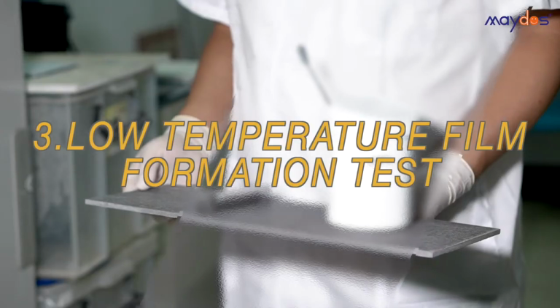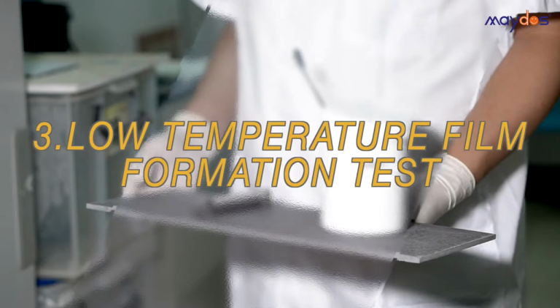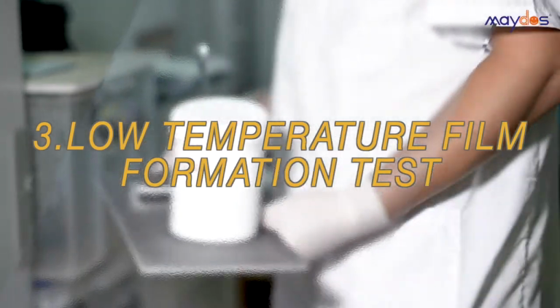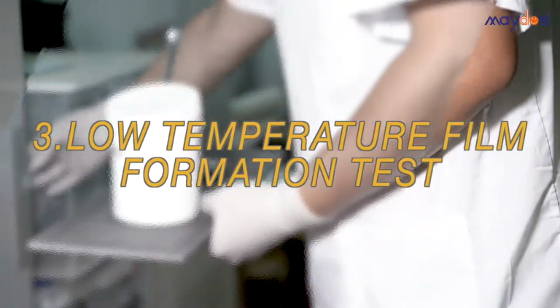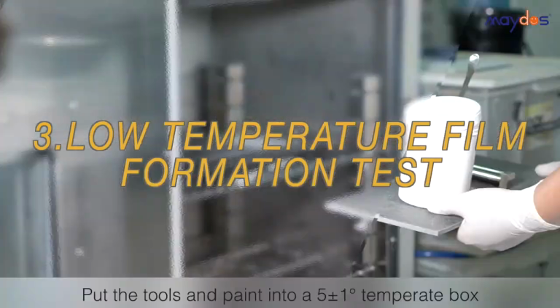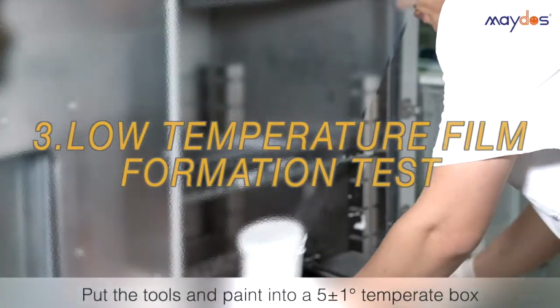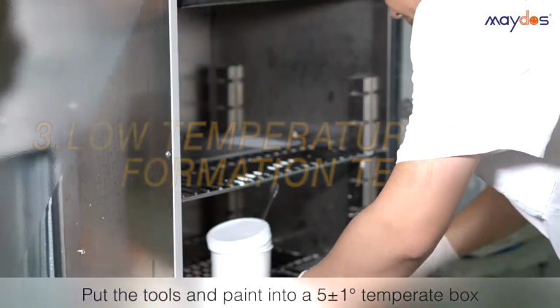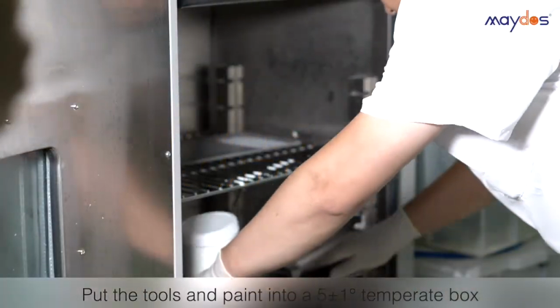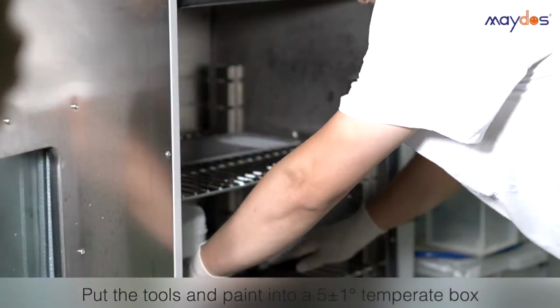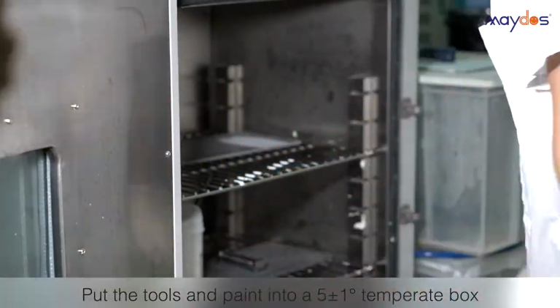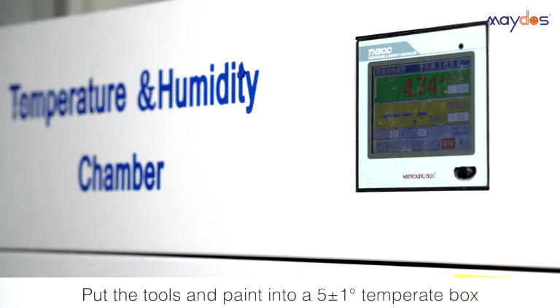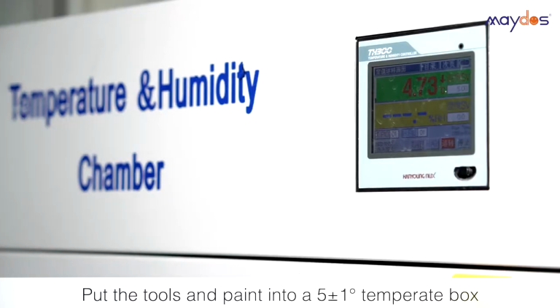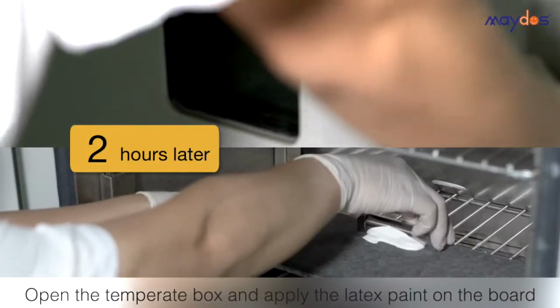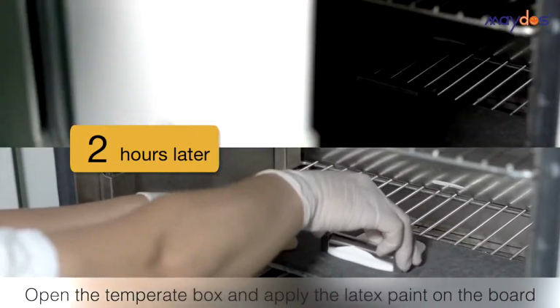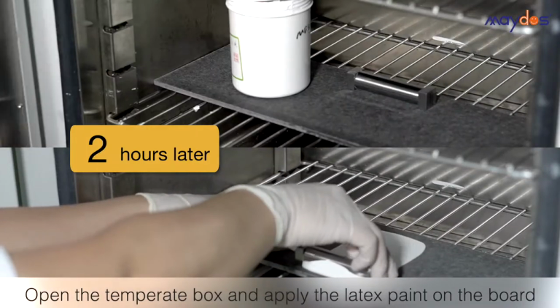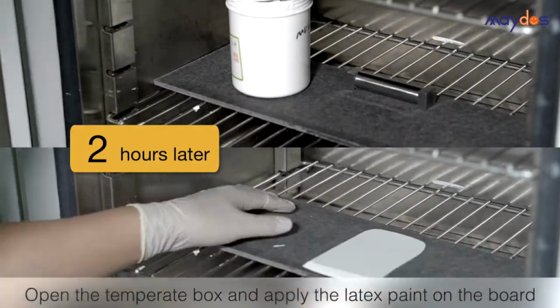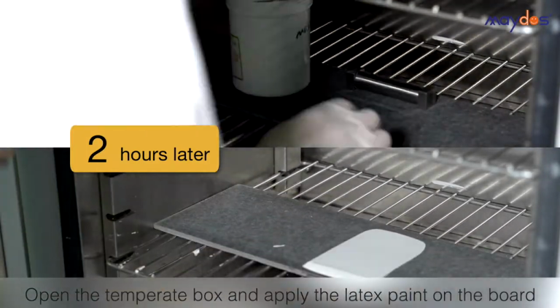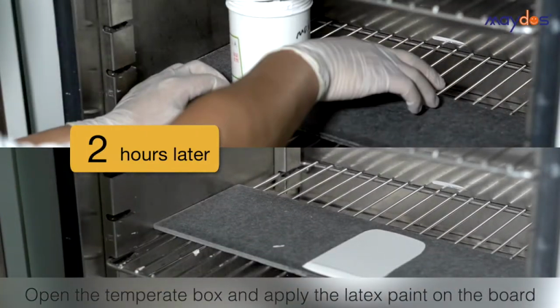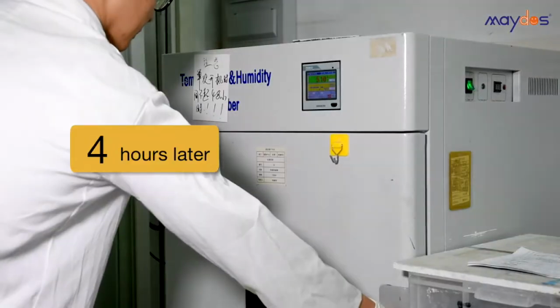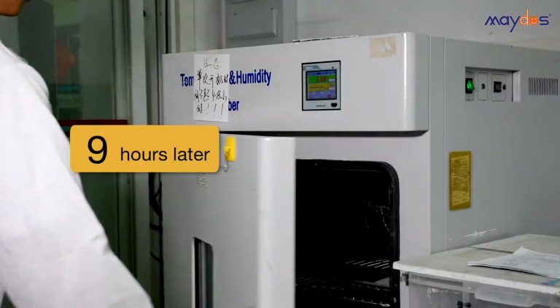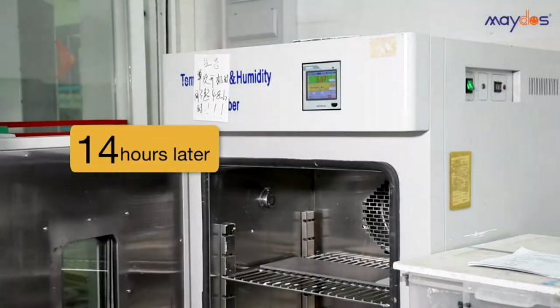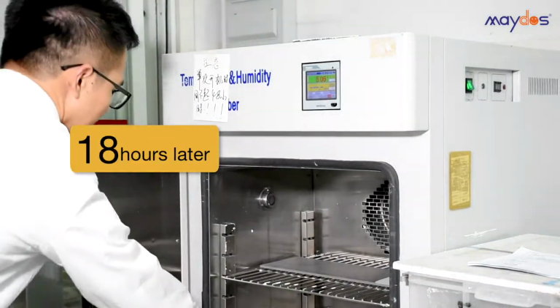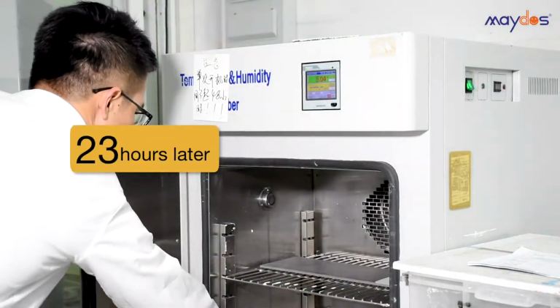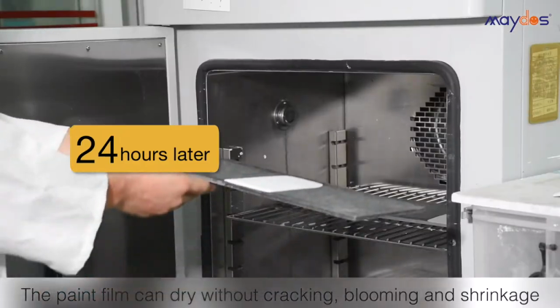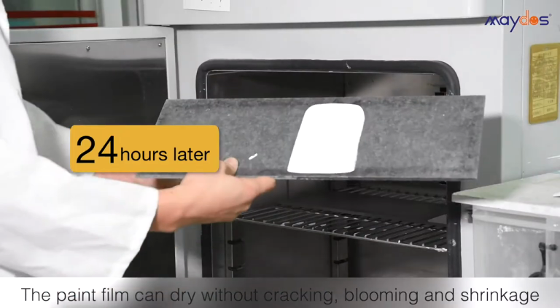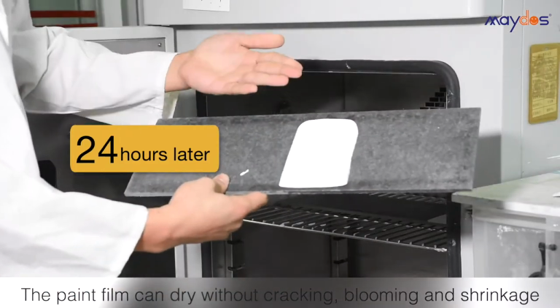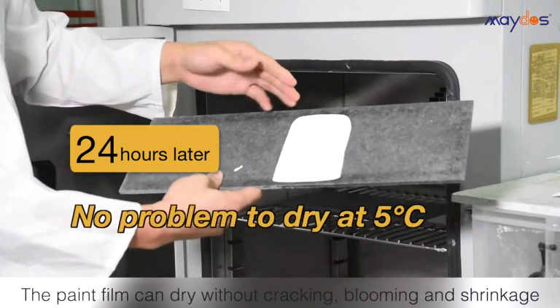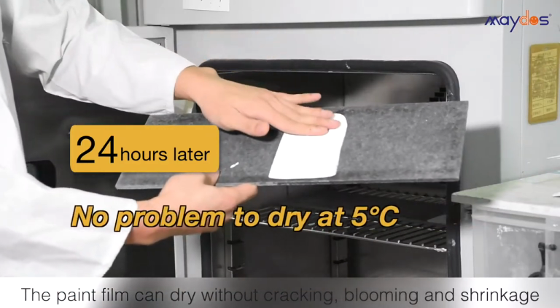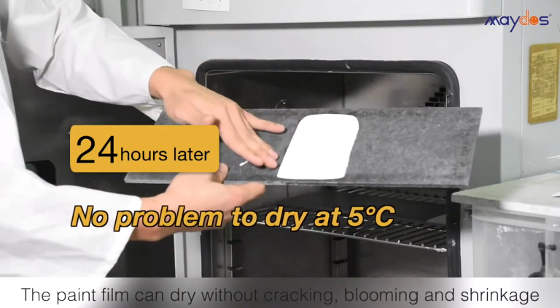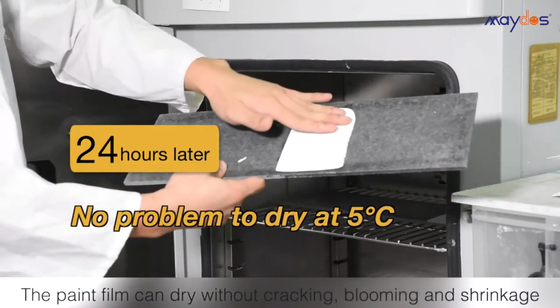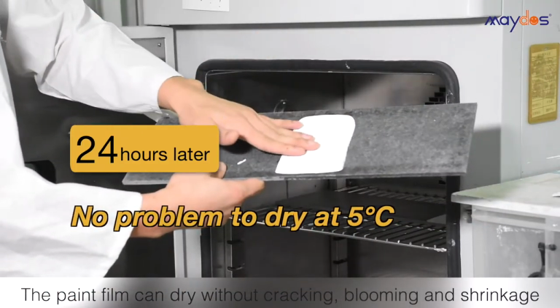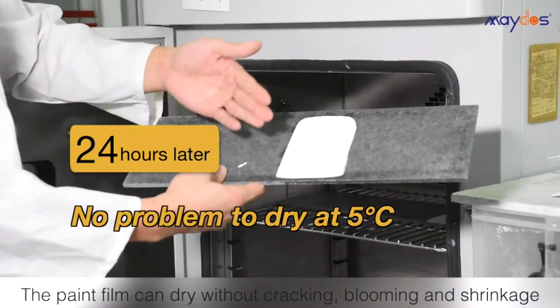3. Low Temperature Film Formation Test. Mado's latex paint has no problems drying at 5 degrees Celsius.